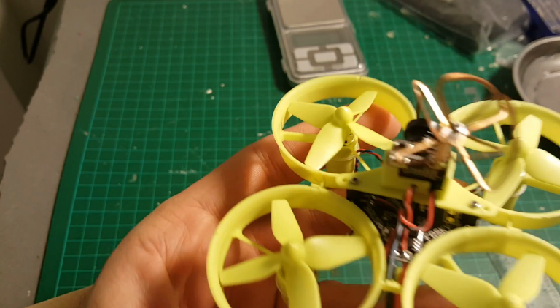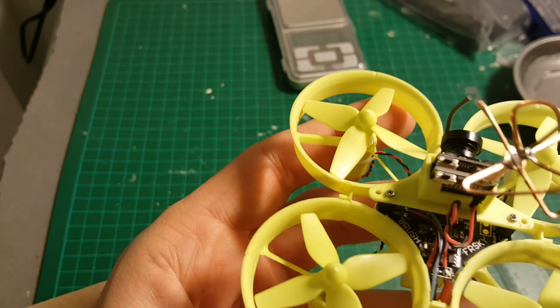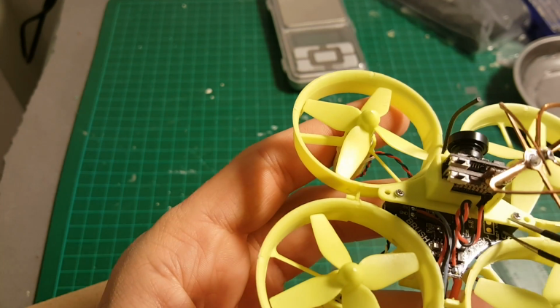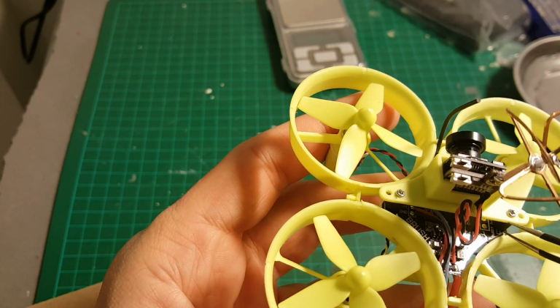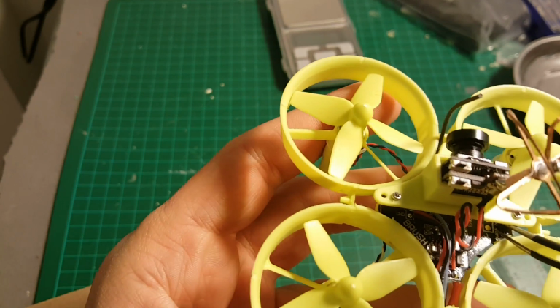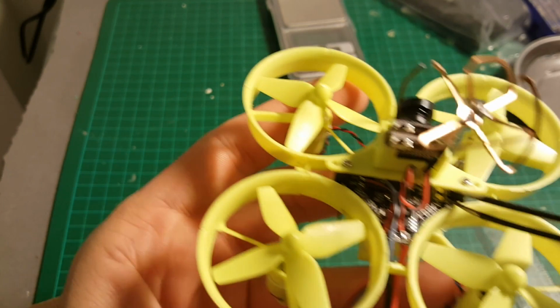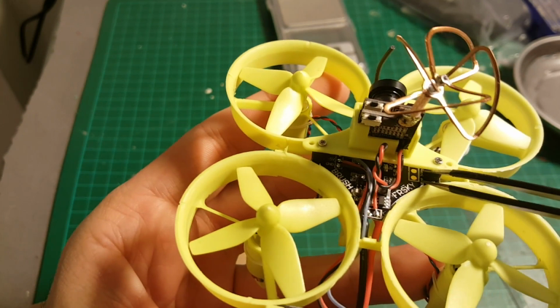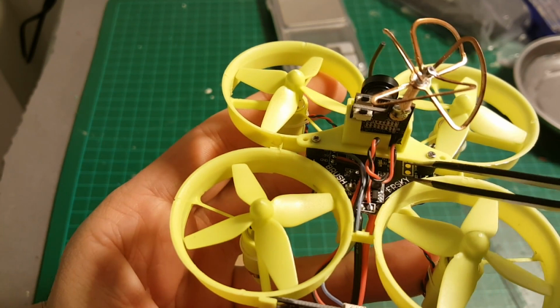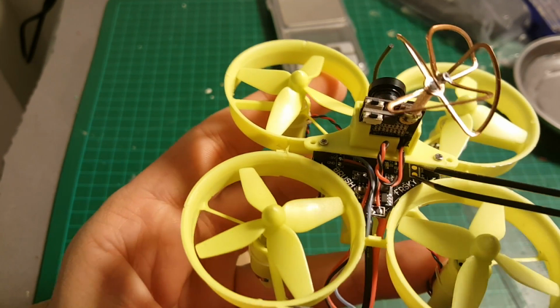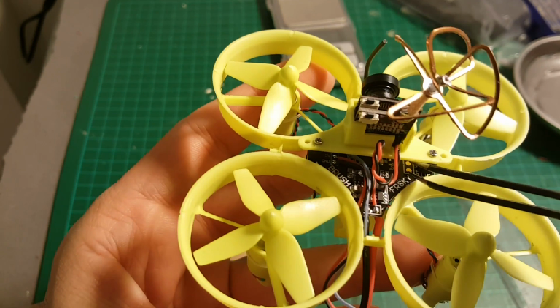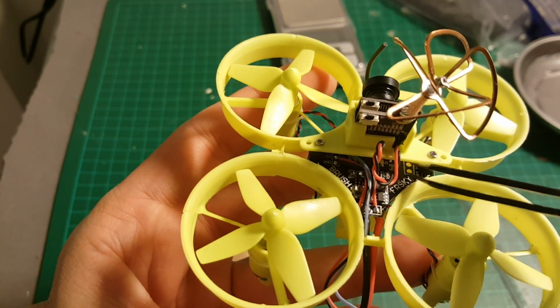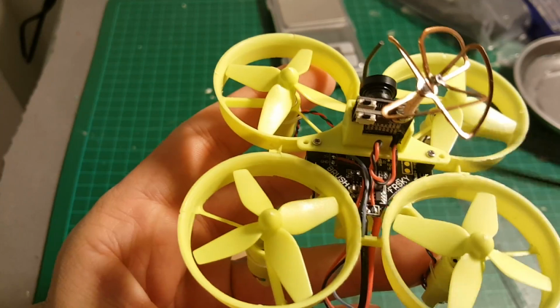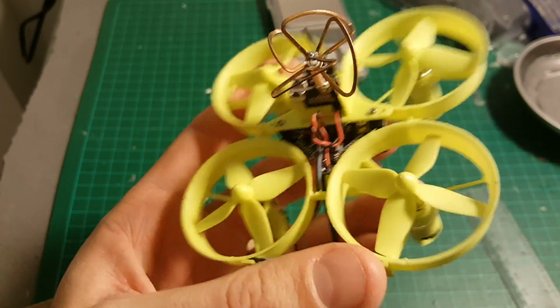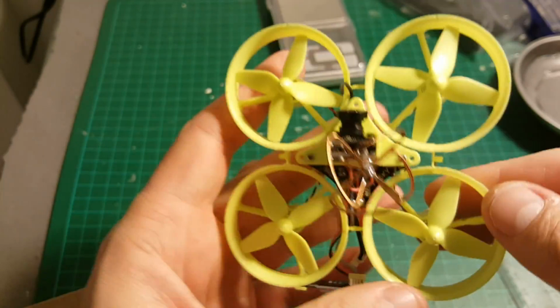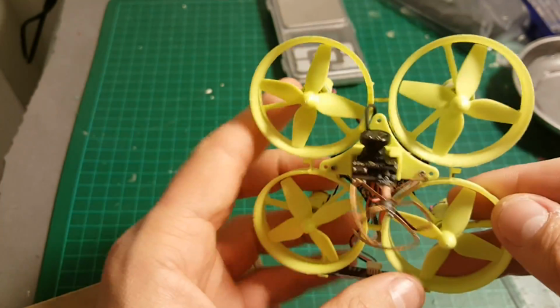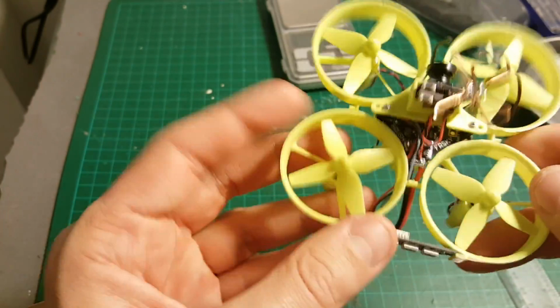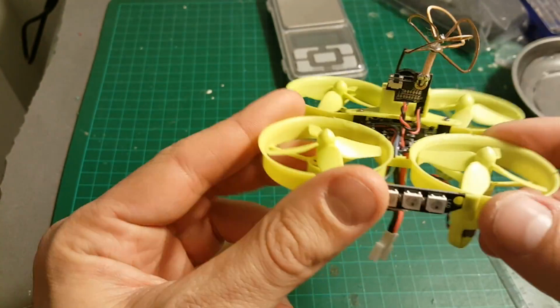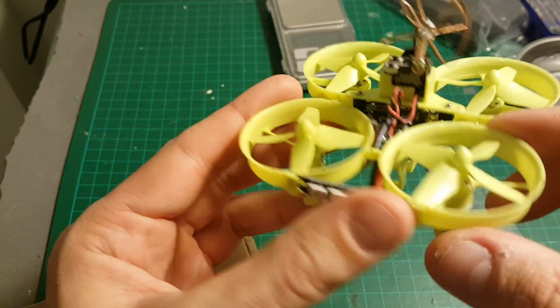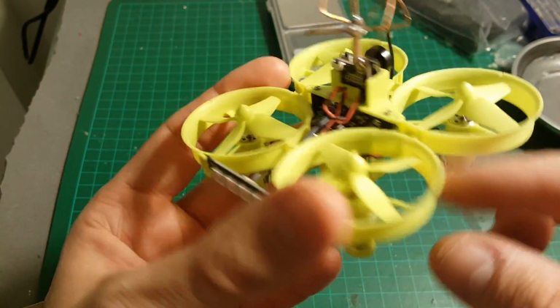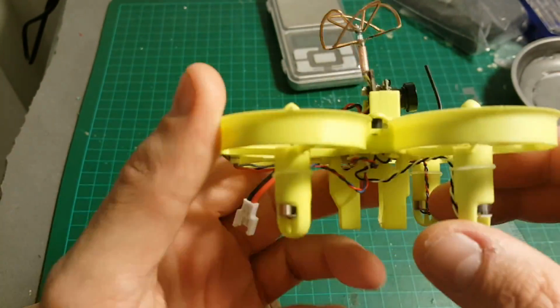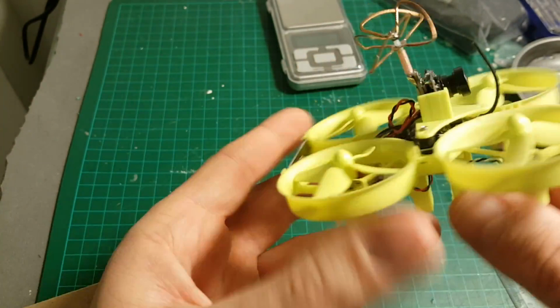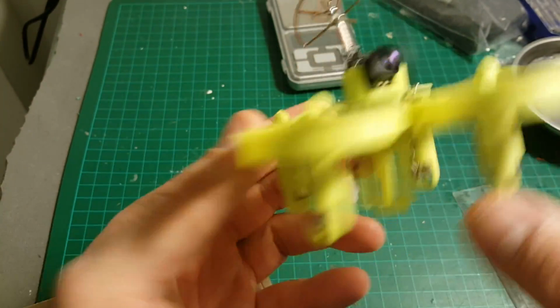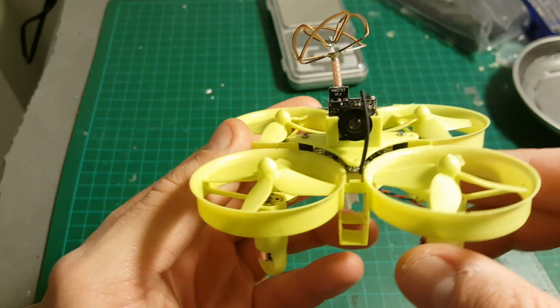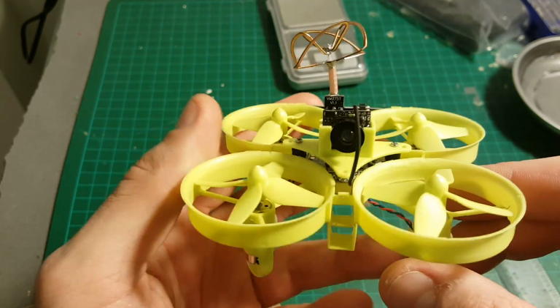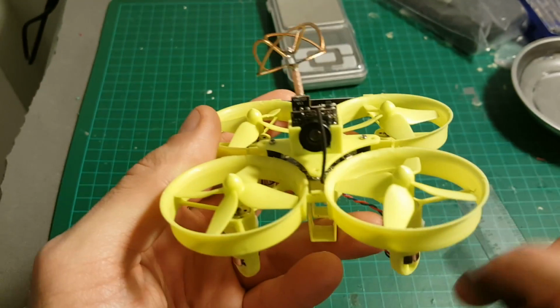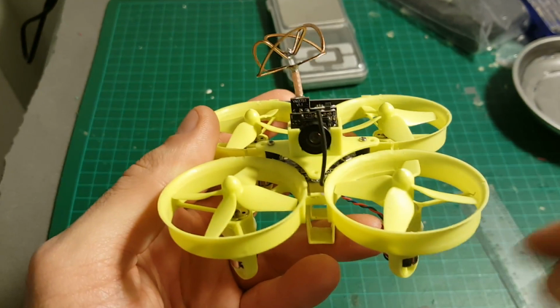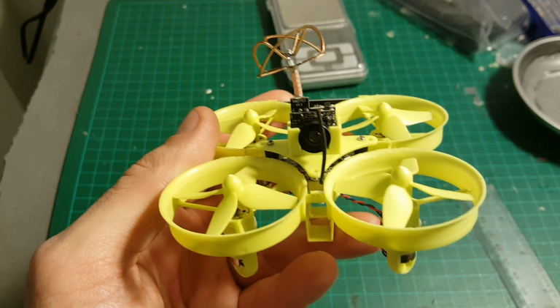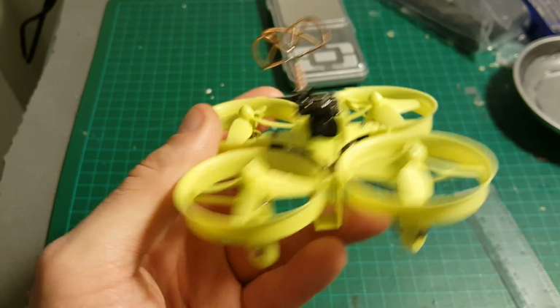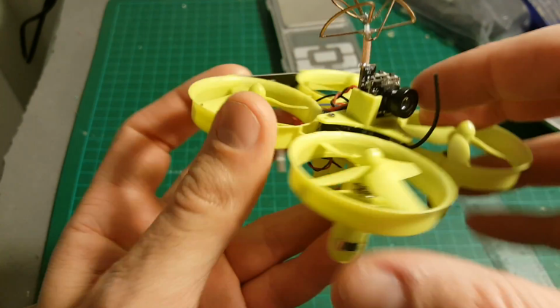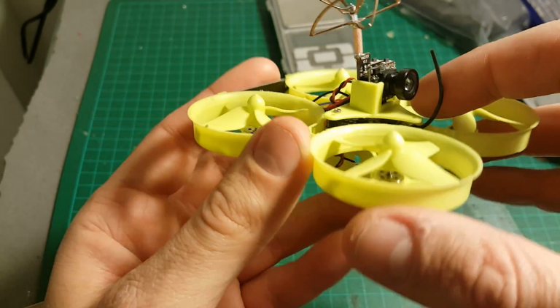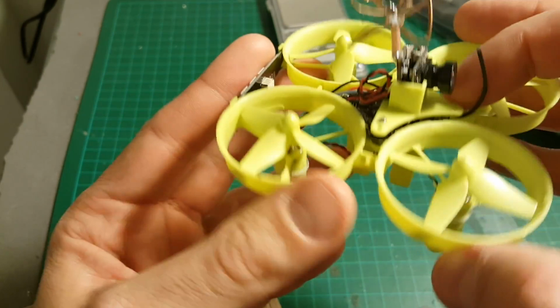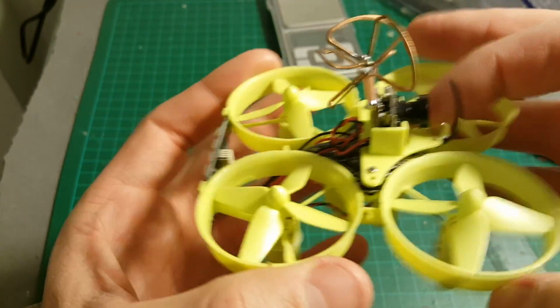Underneath the board, you have the buzzer port. It might be a good idea to add a buzzer because these little quadcopters can get lost pretty easily in the field — it will help you find it in the grass or wherever you lose it.